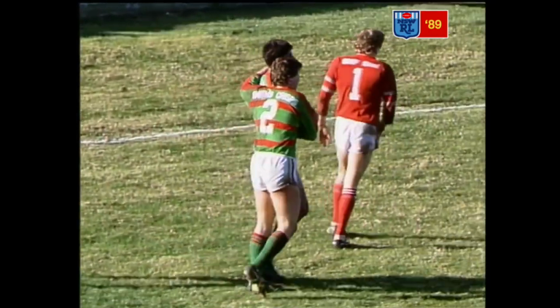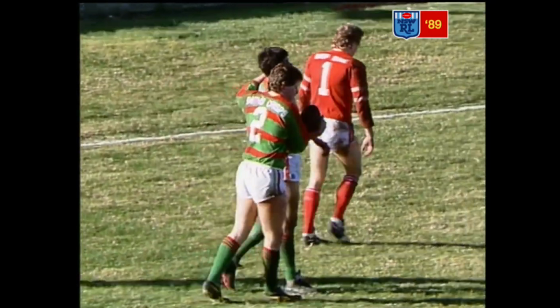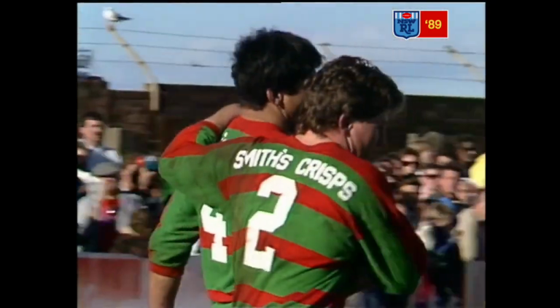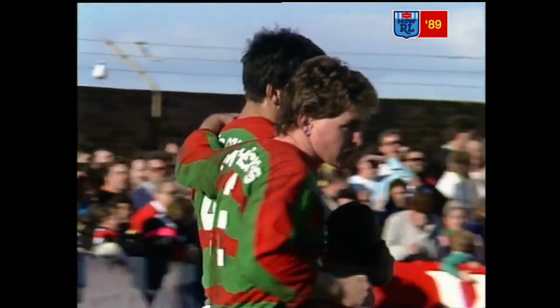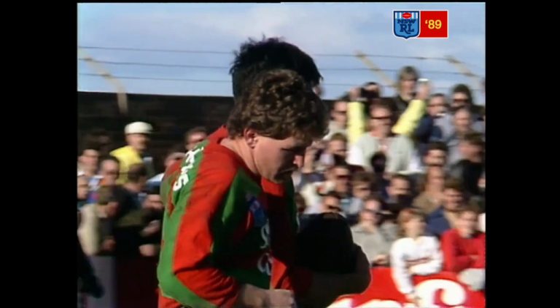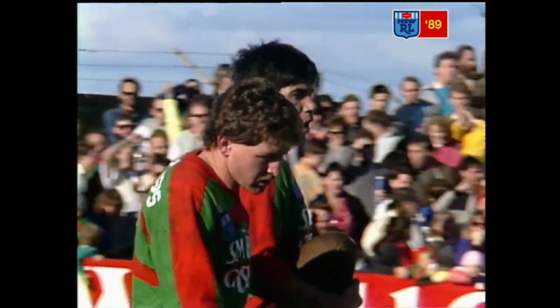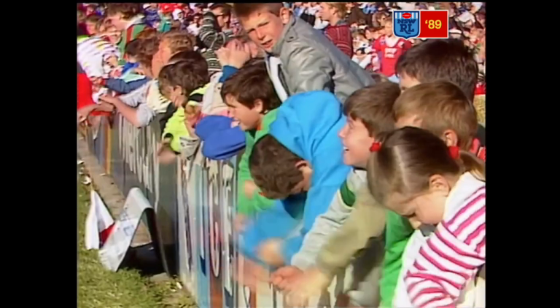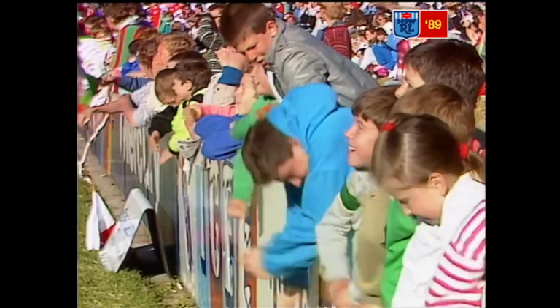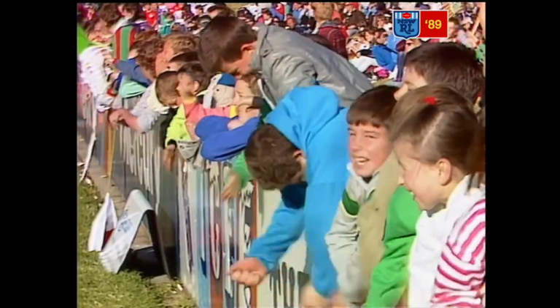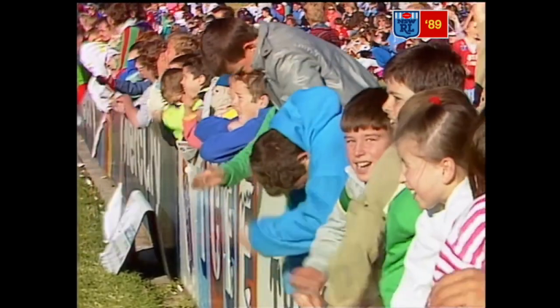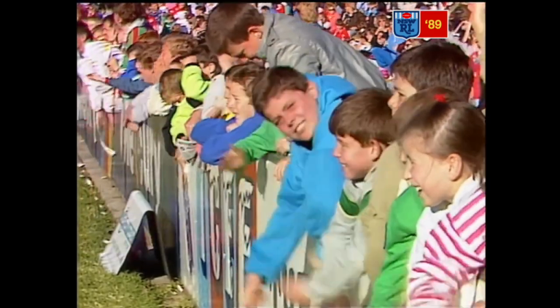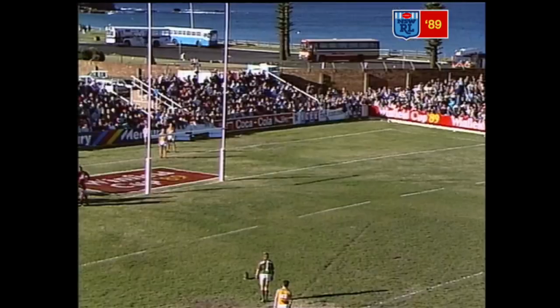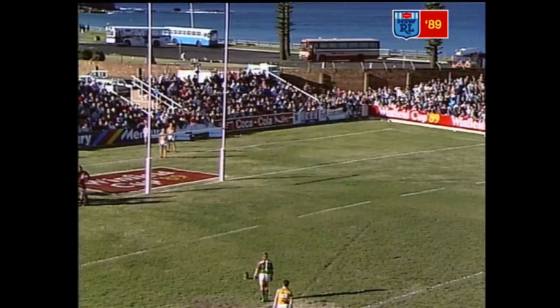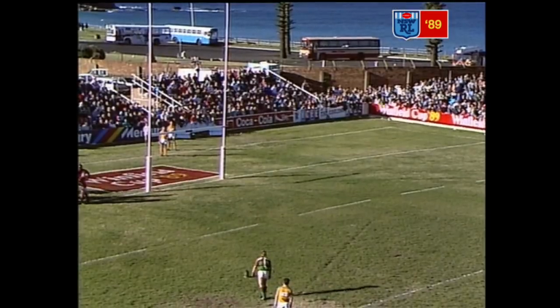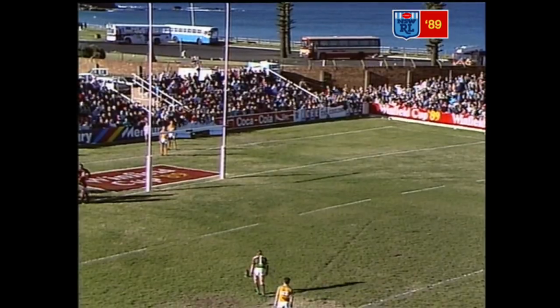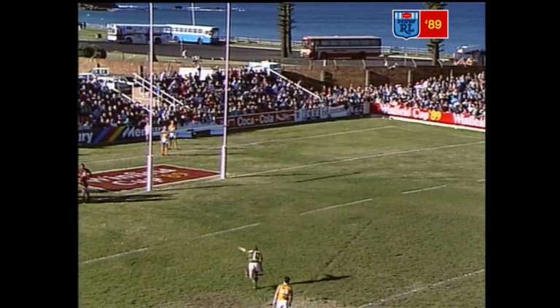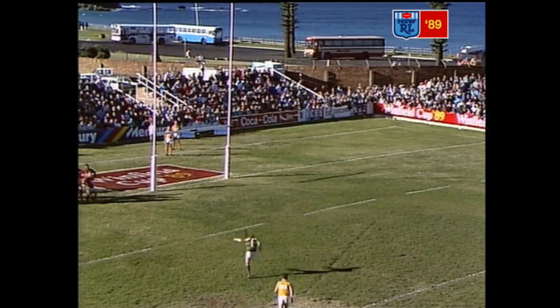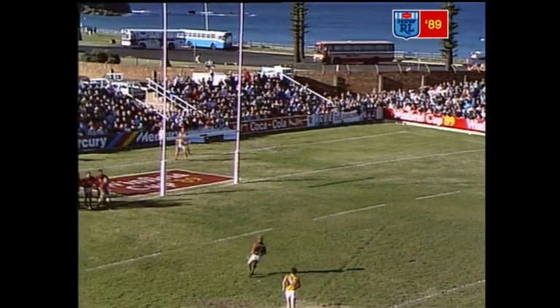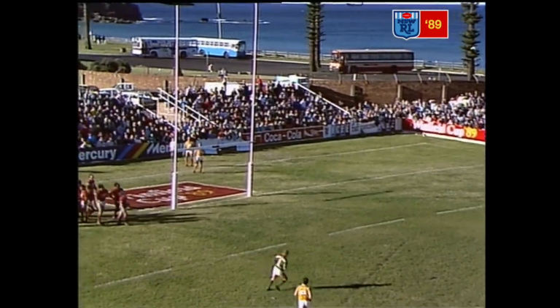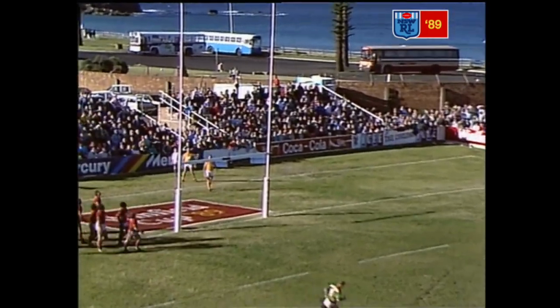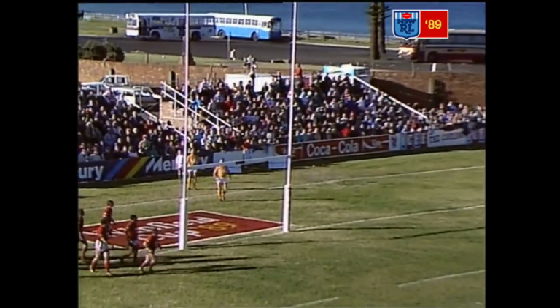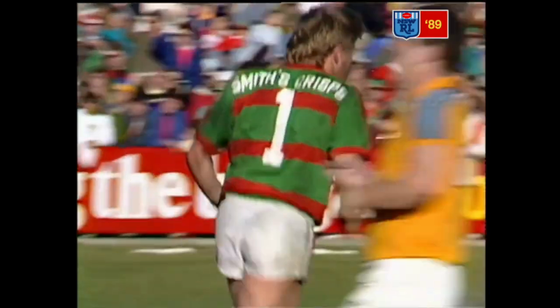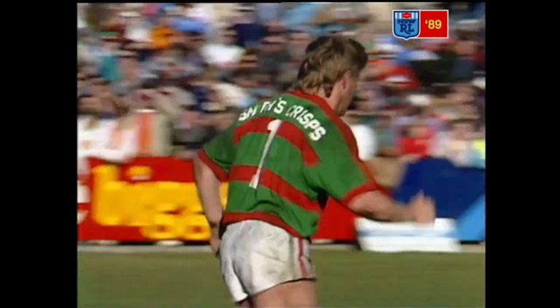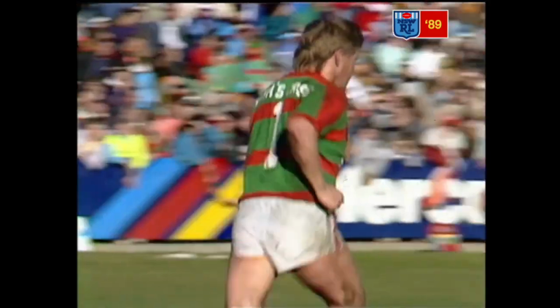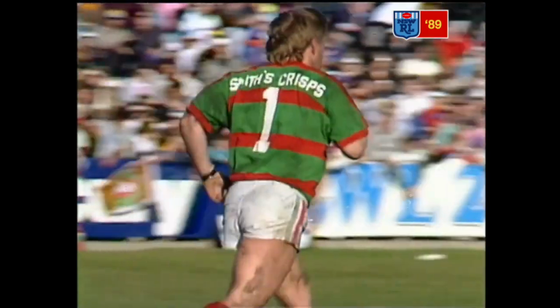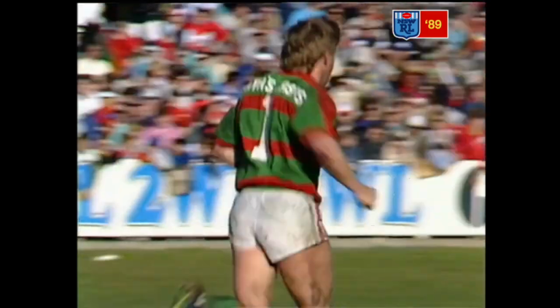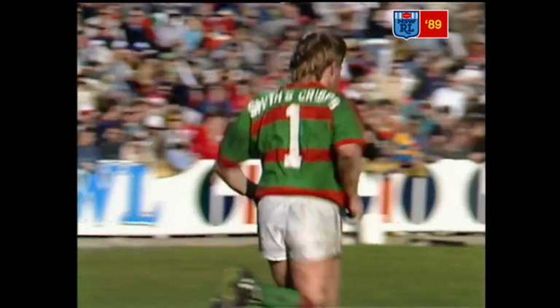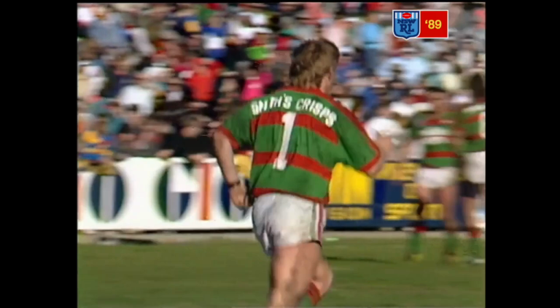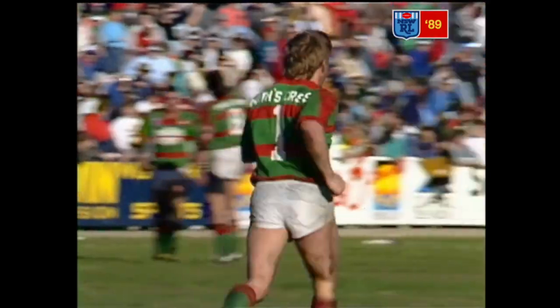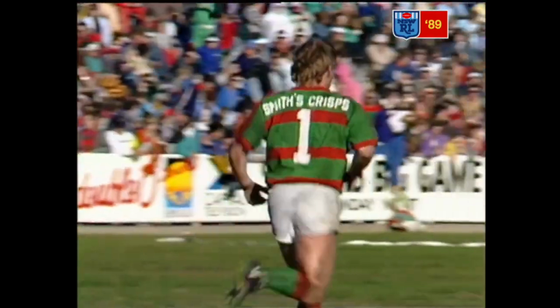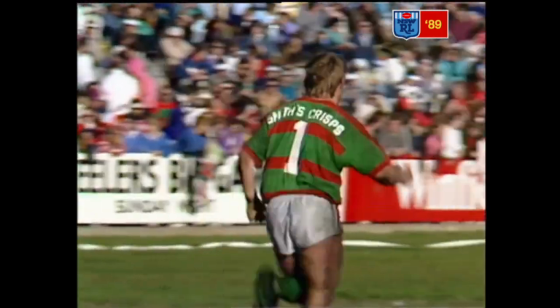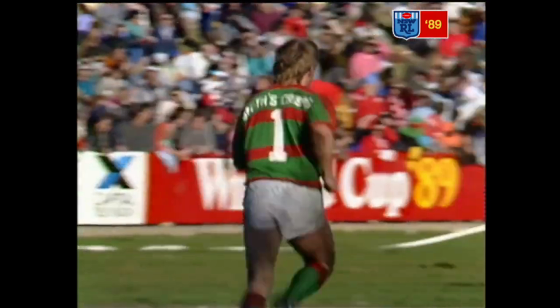It's amazing how the game can fluctuate from one end of the field to the other. Bronco Dura taking the kick, moves in, hits it sweetly, and that's two points. So South Sydney go to the lead after about 25 minutes or so.